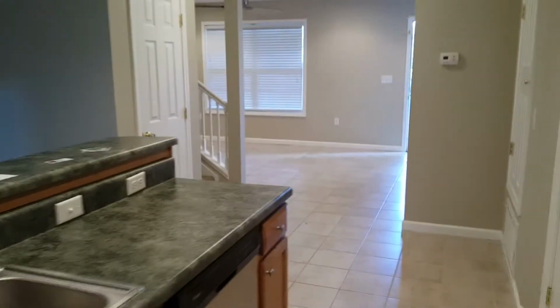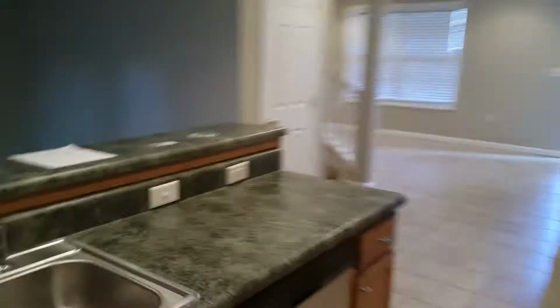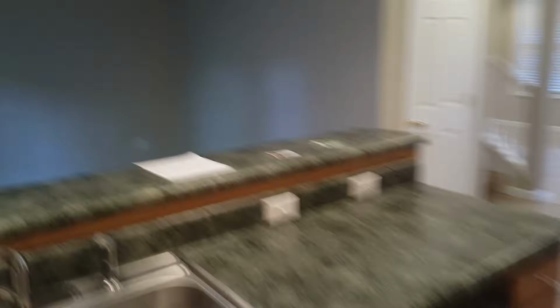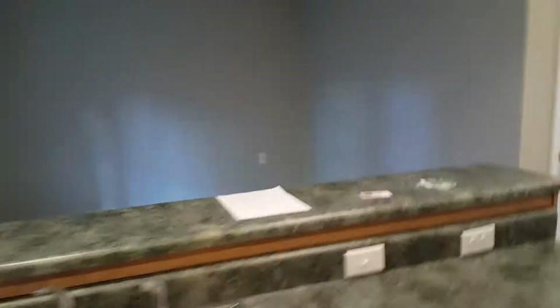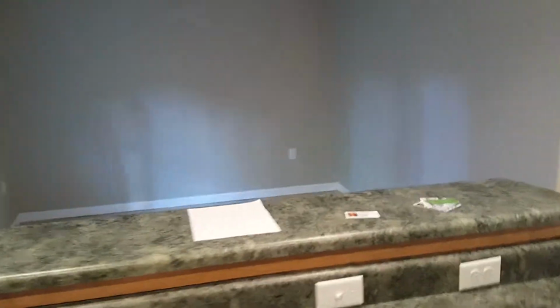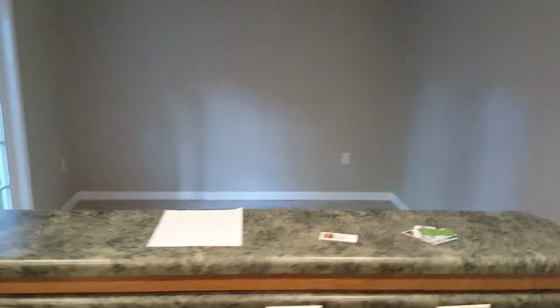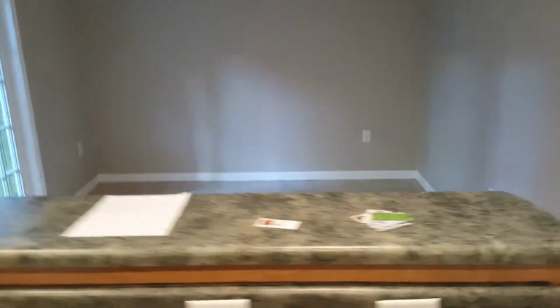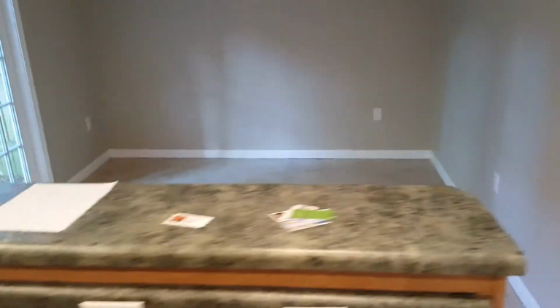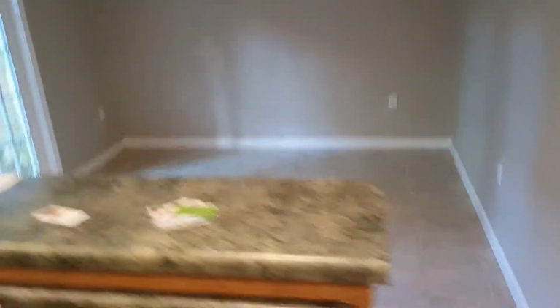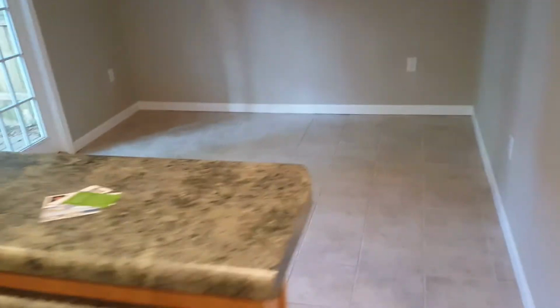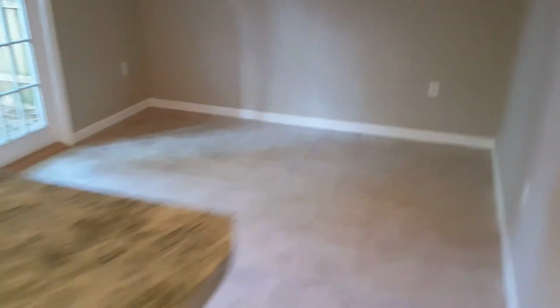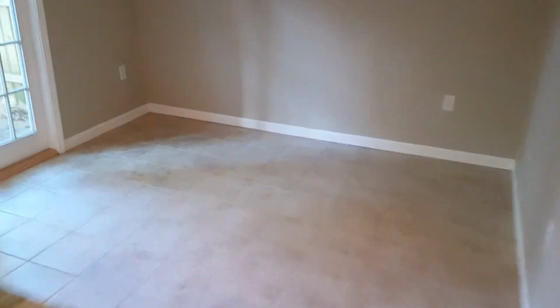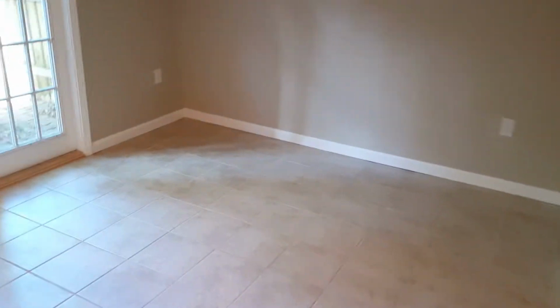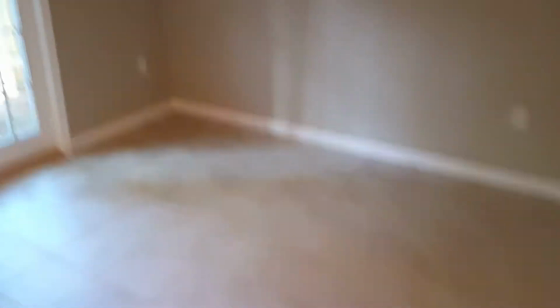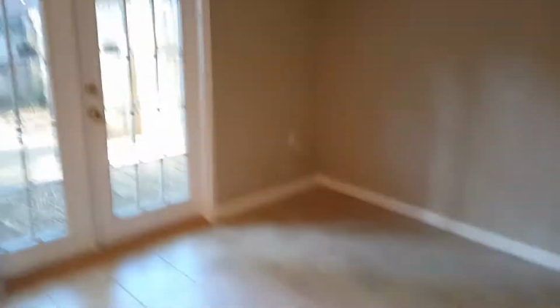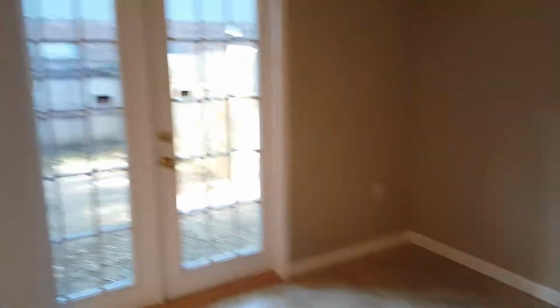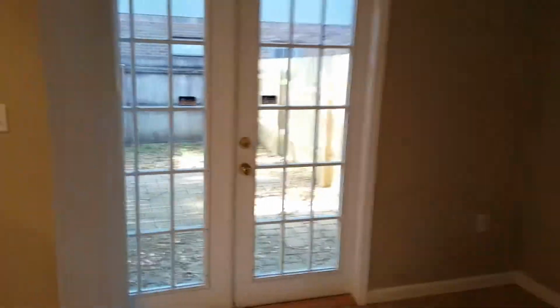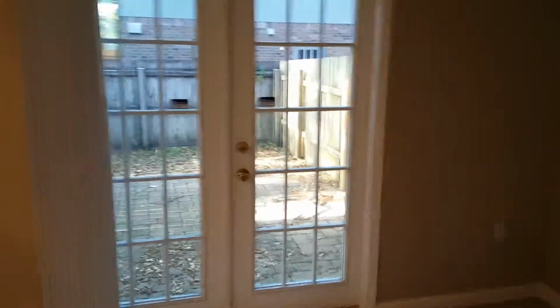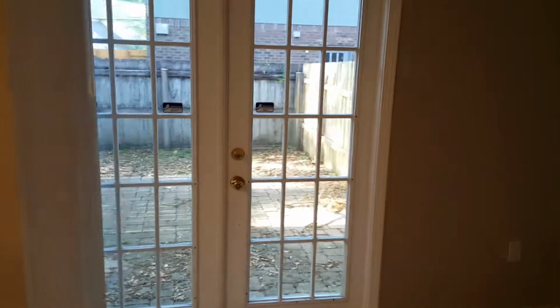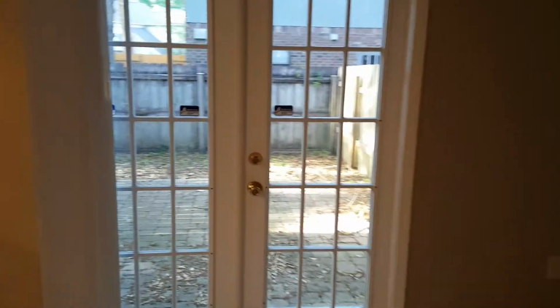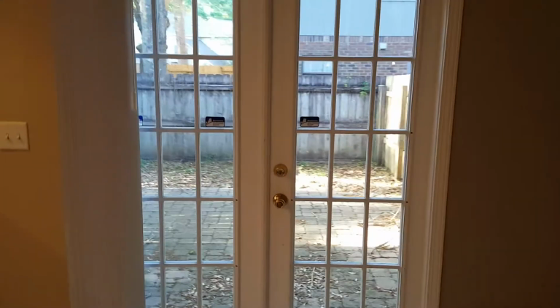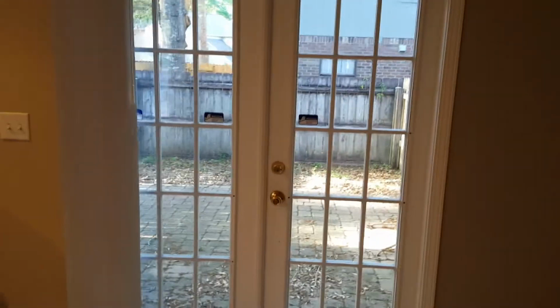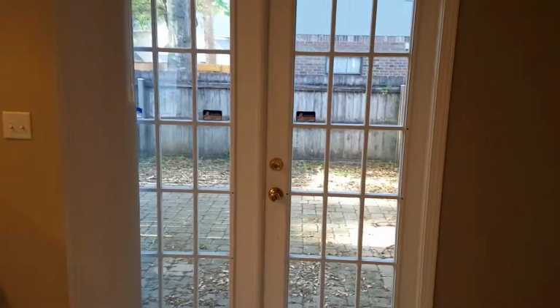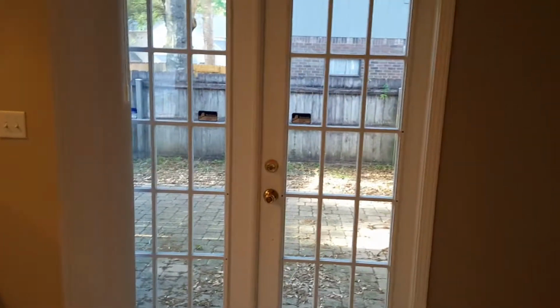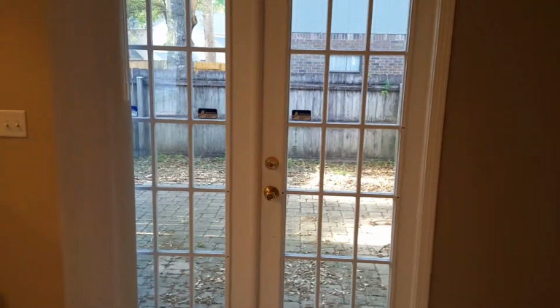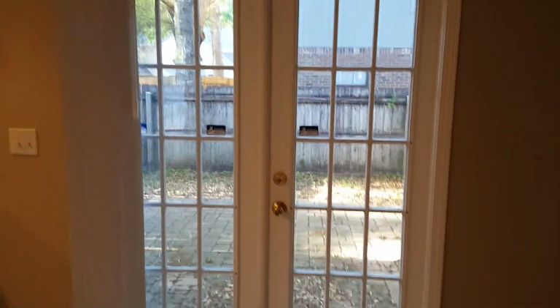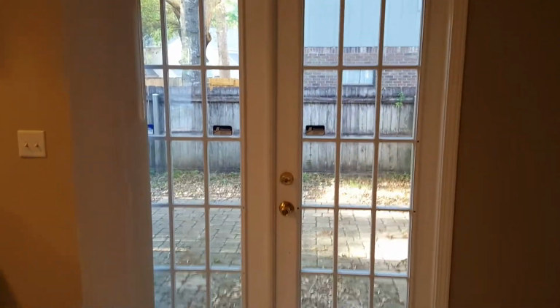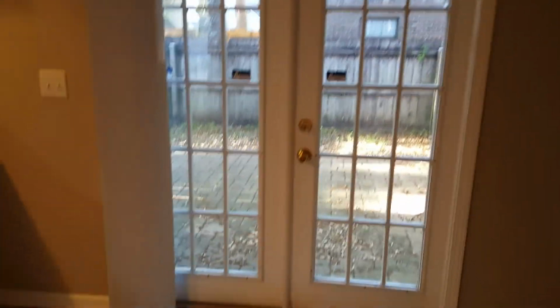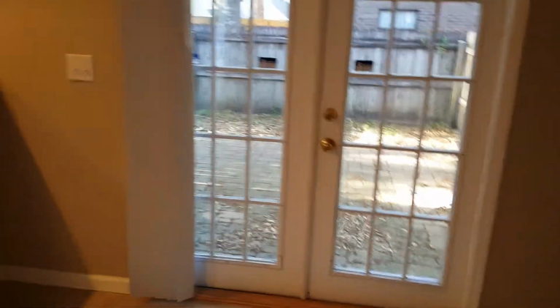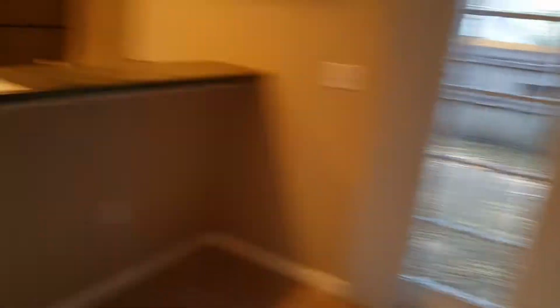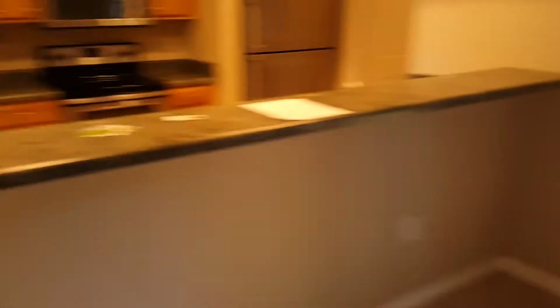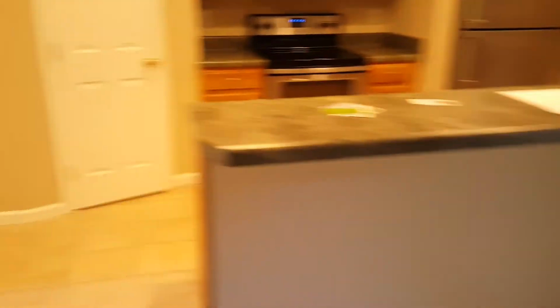Alright, so then you would have your dining room here across from the kitchen. And then here are some French doors as well that go out to the back porch.